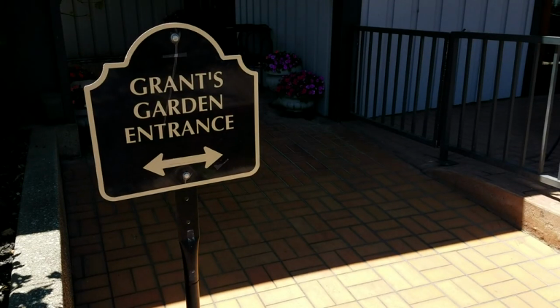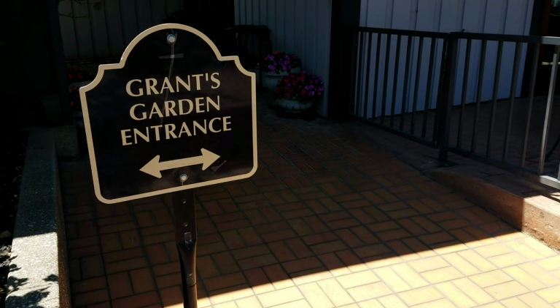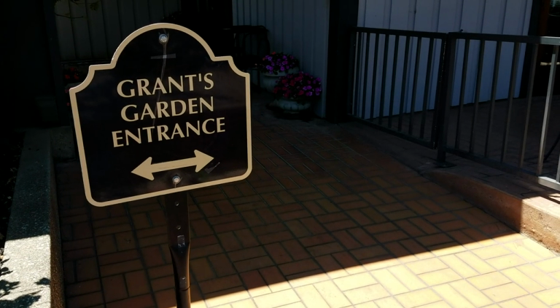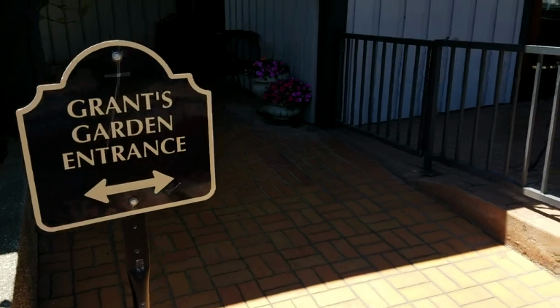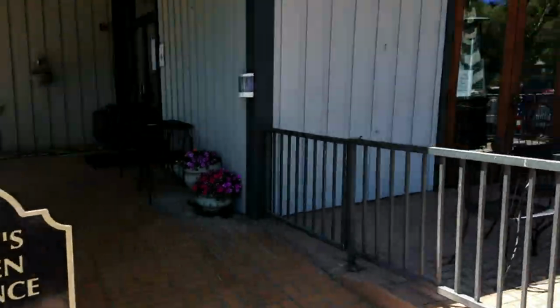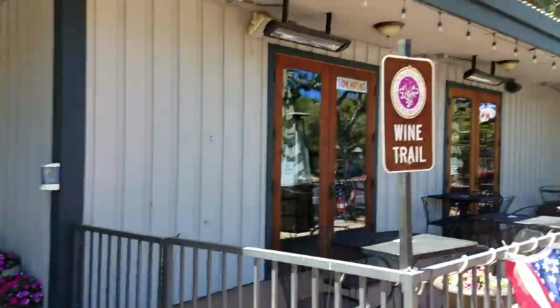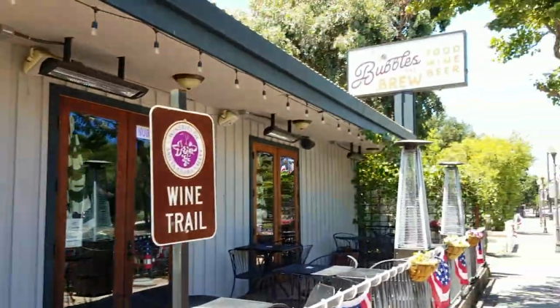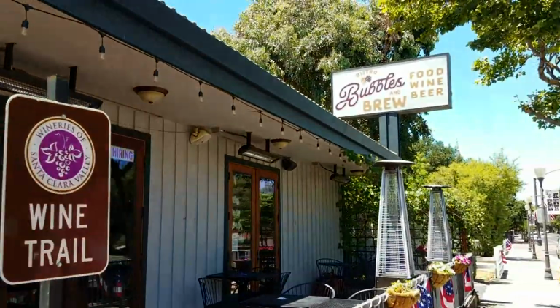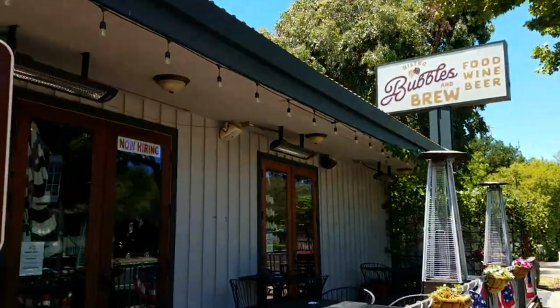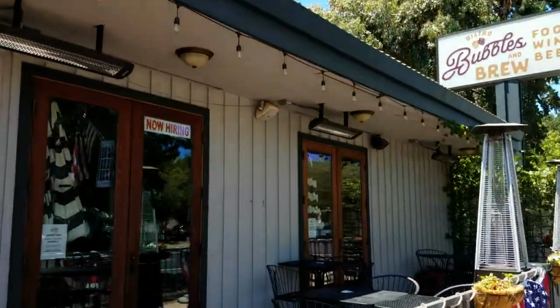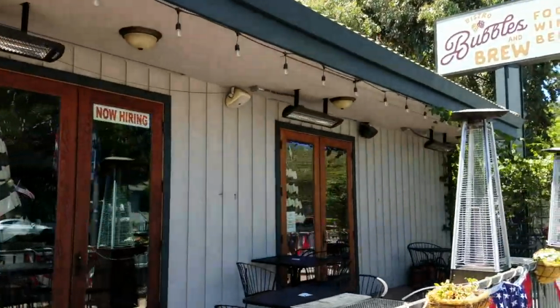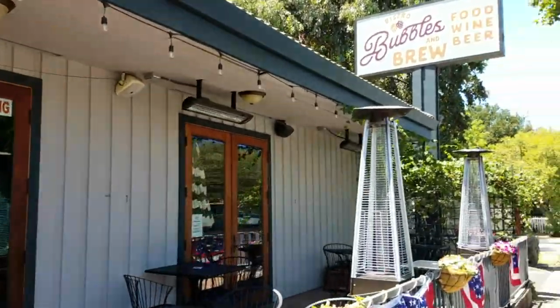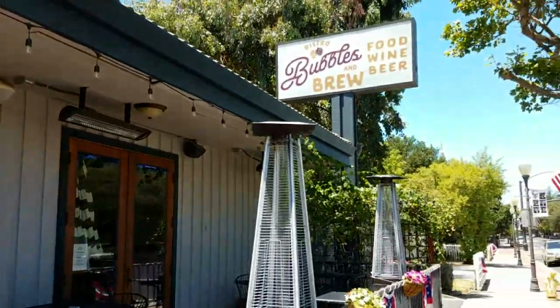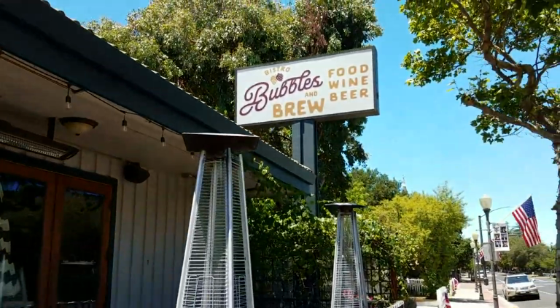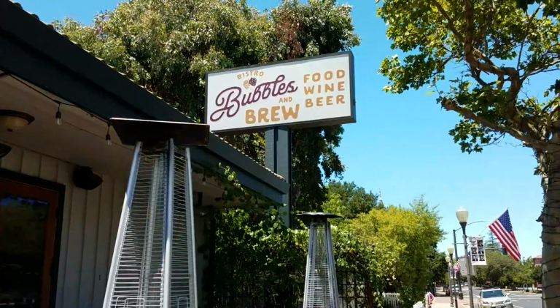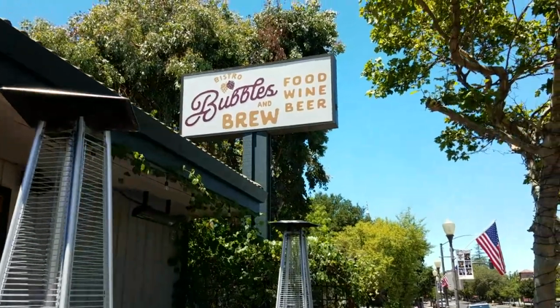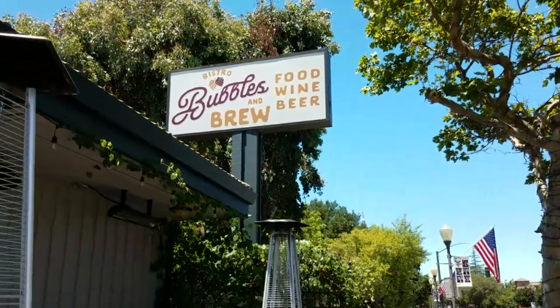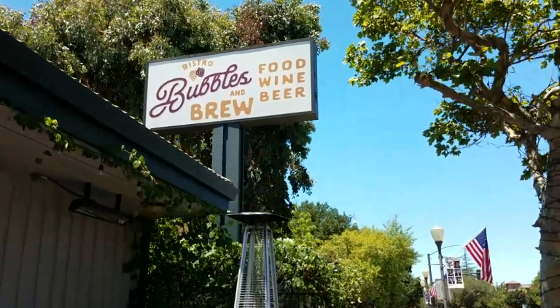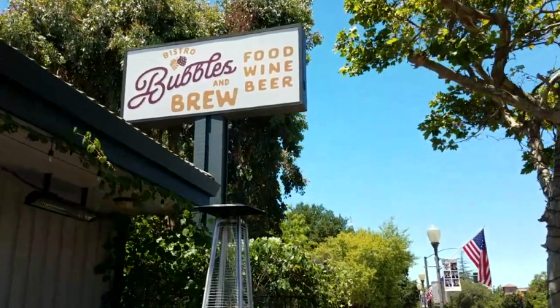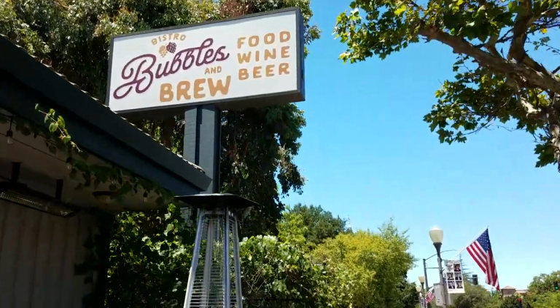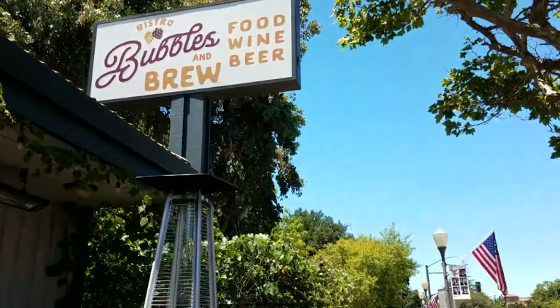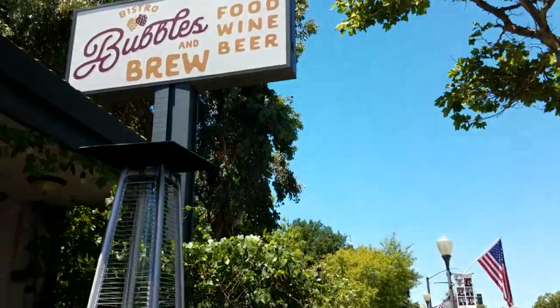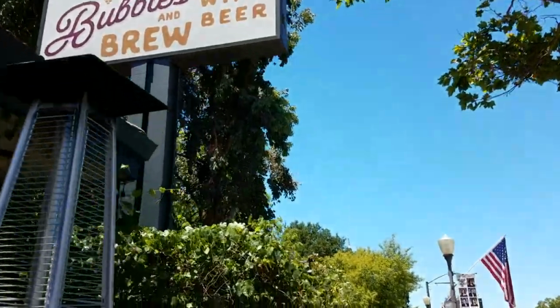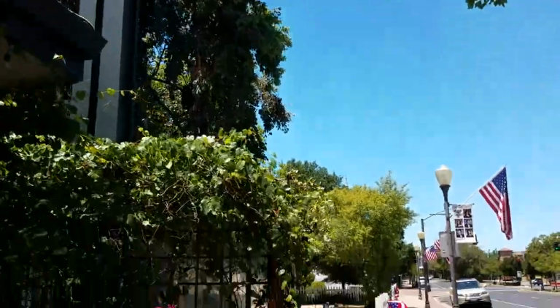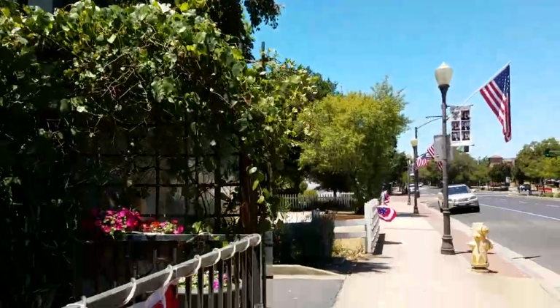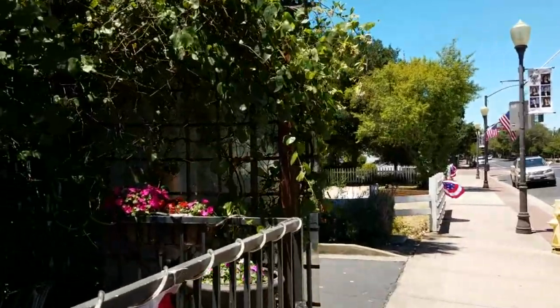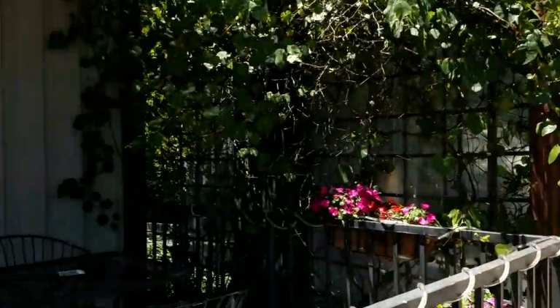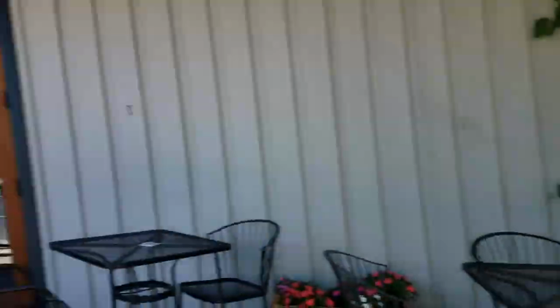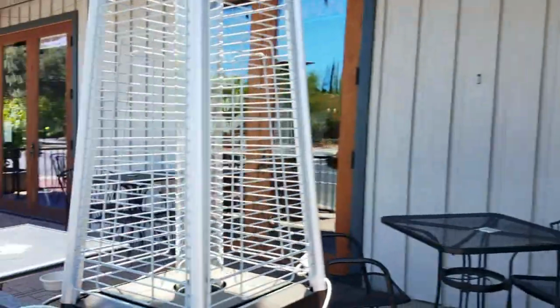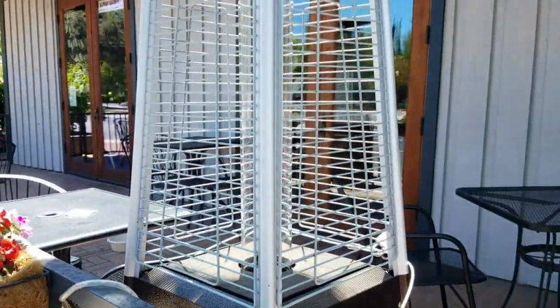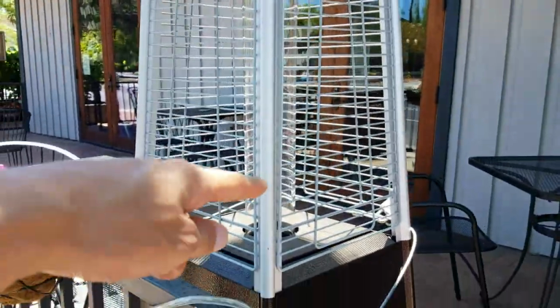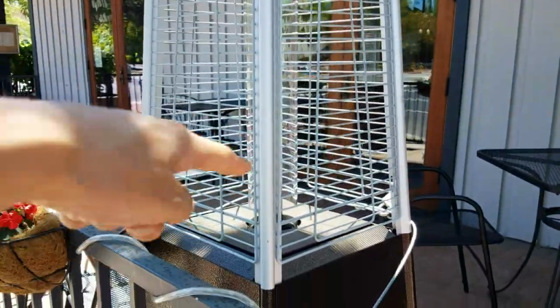Grant's Garden entrance. So it's like a little shop here. What is this? Bistro, Bubbles, and Brew — brewed wine and beer. And we got these little things here — global warming.